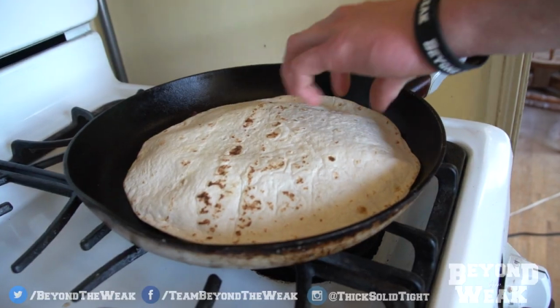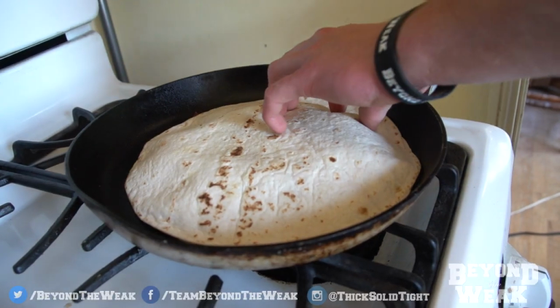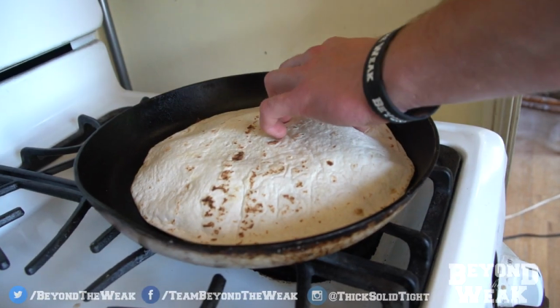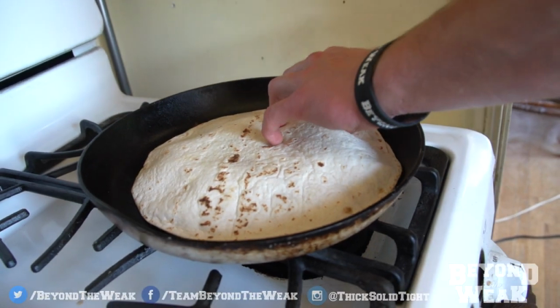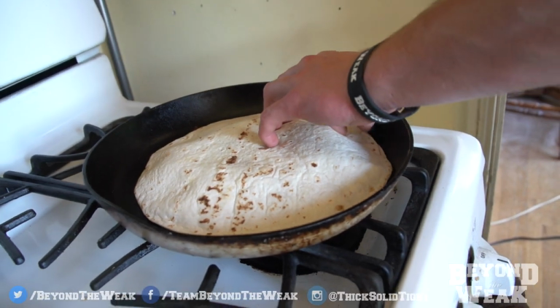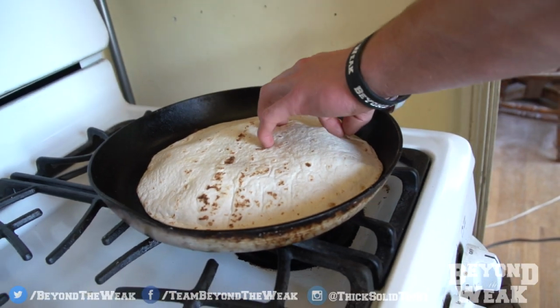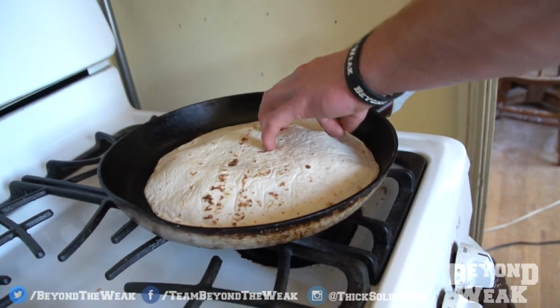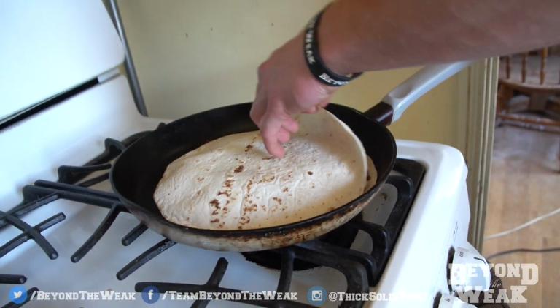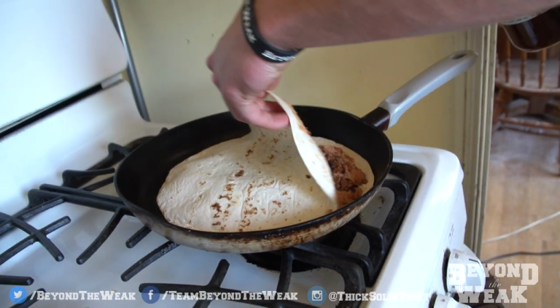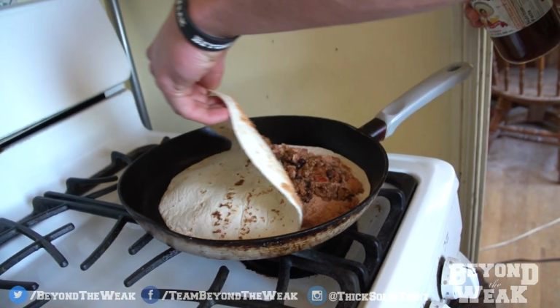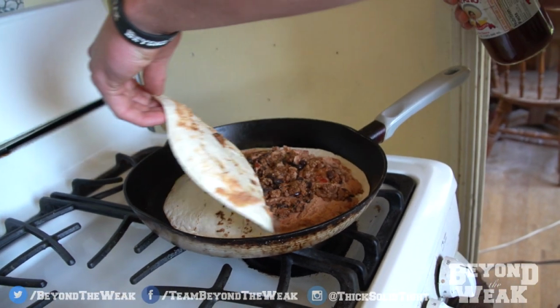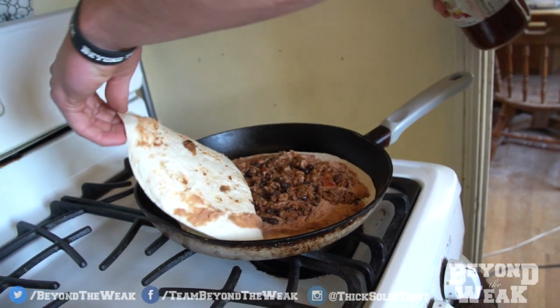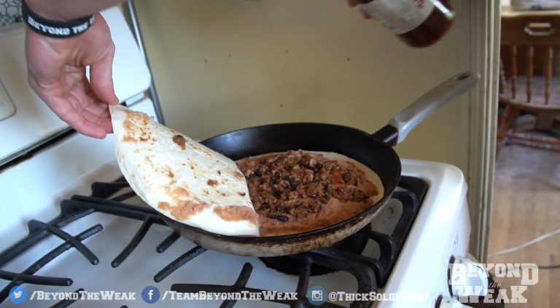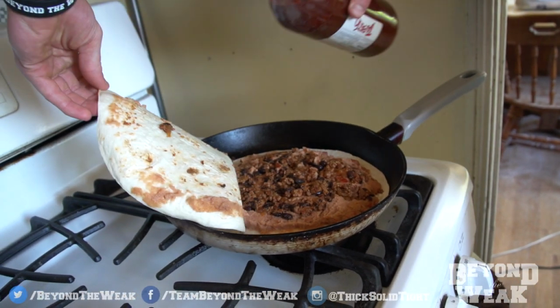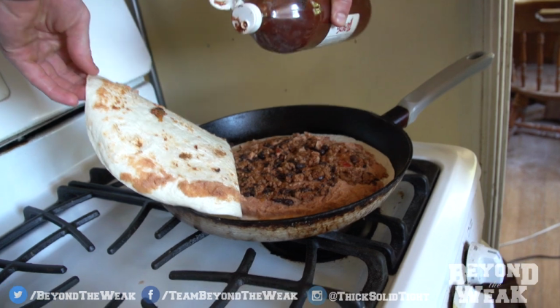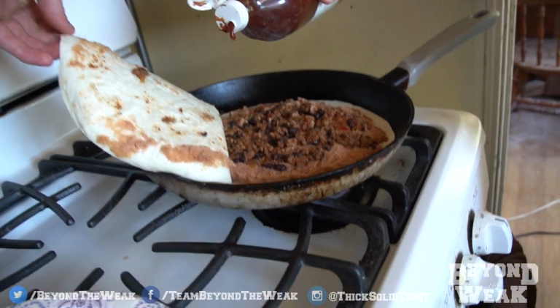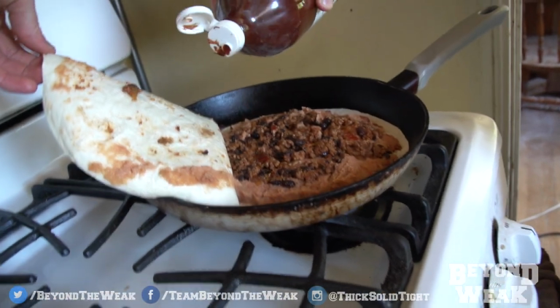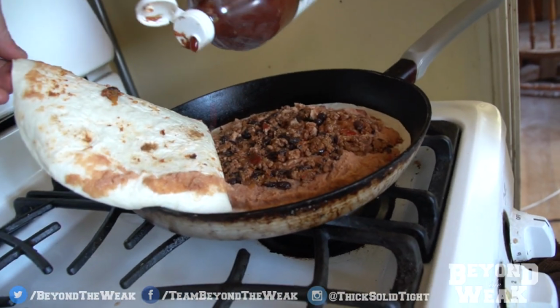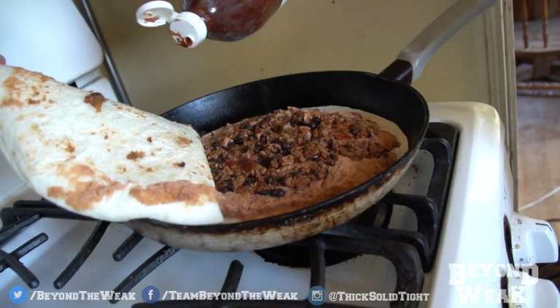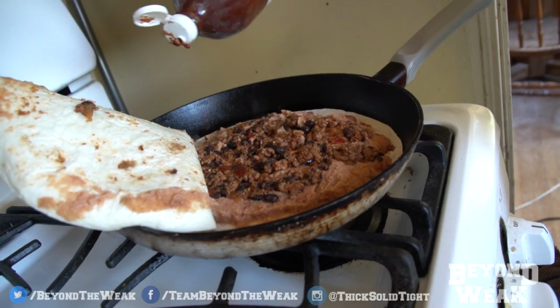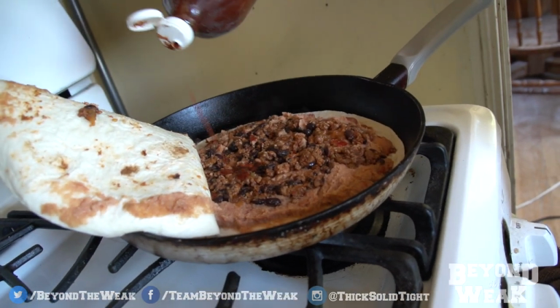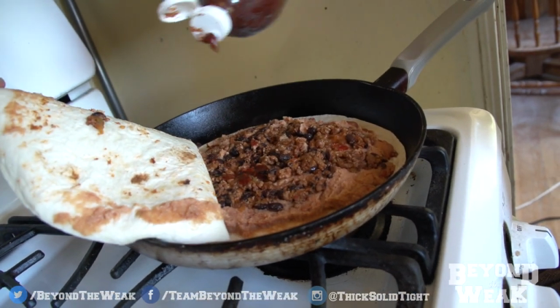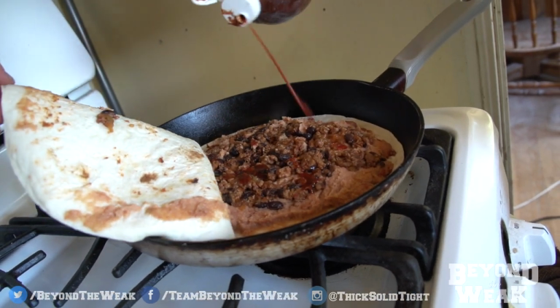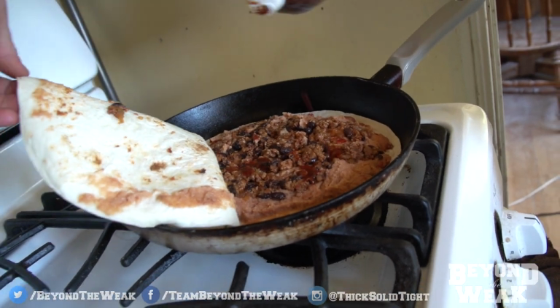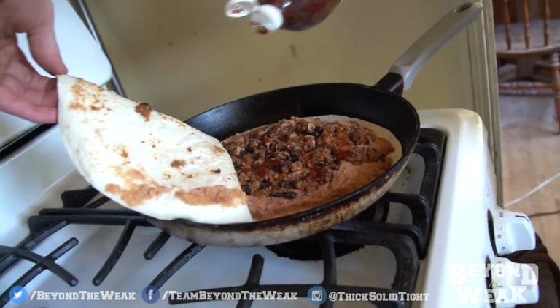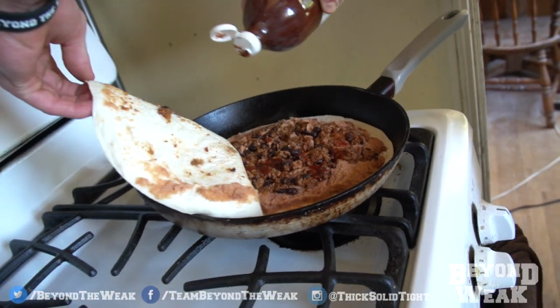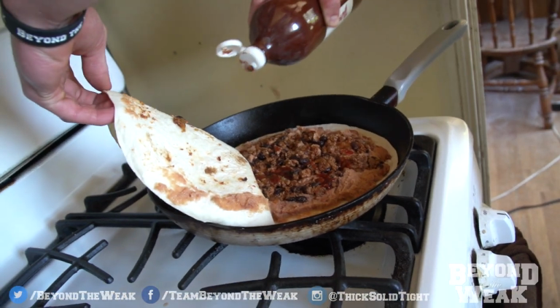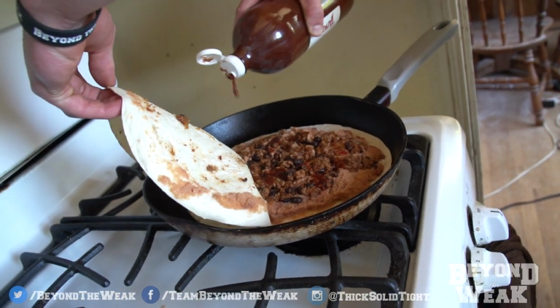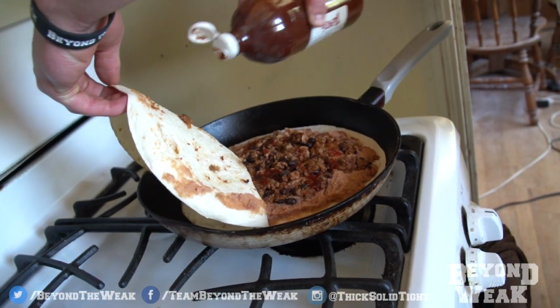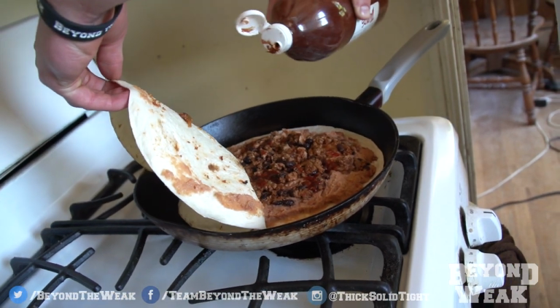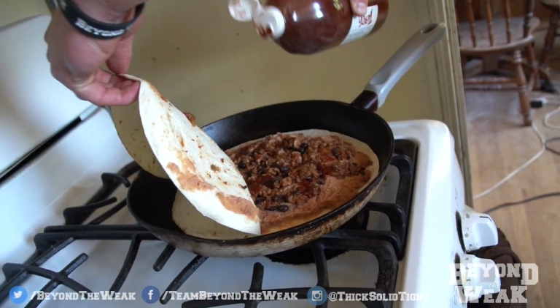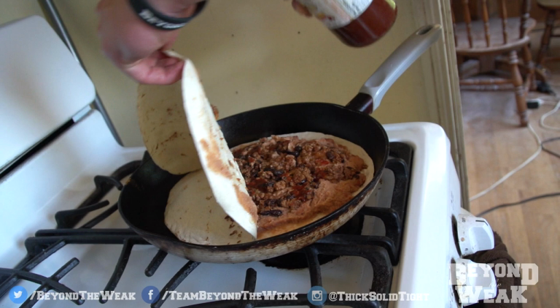So I totally forgot to do my favorite part of the man-dia, which is putting a little hot sauce in there. Oh, it's so much hot sauce, I can't control it.